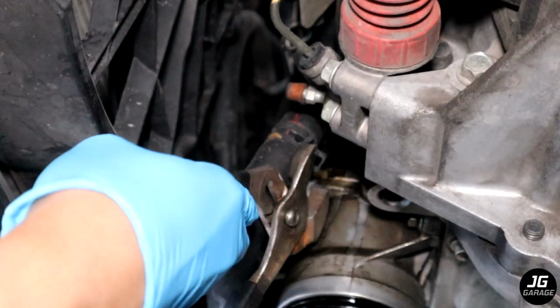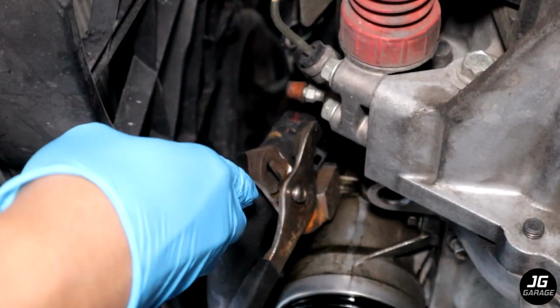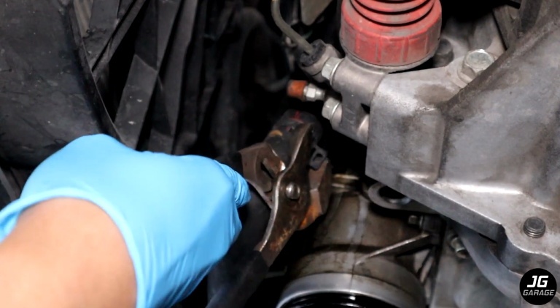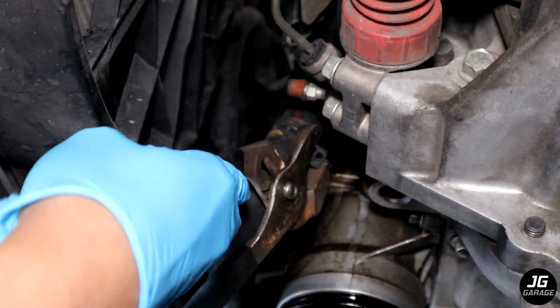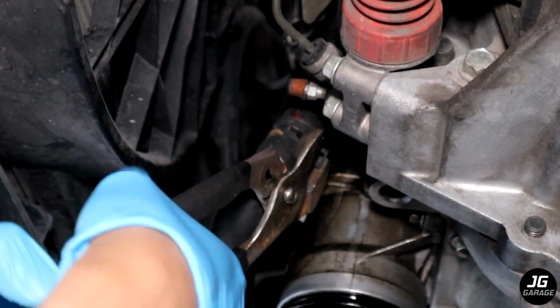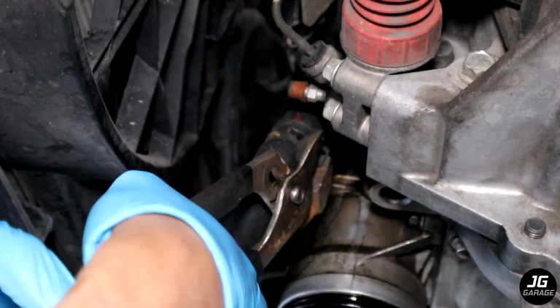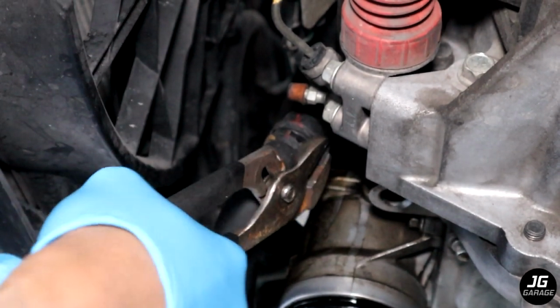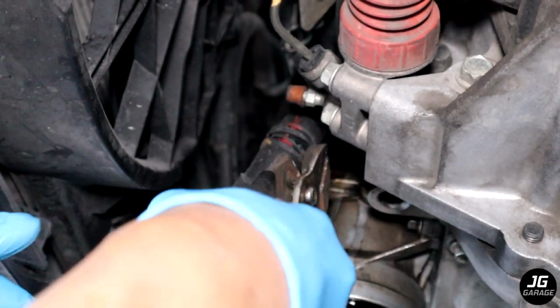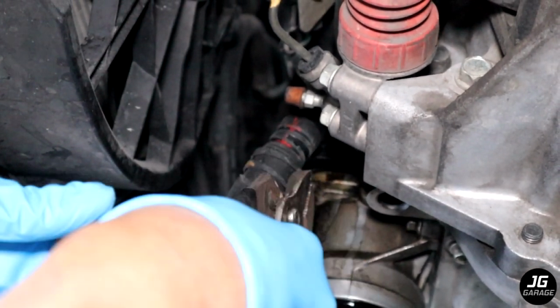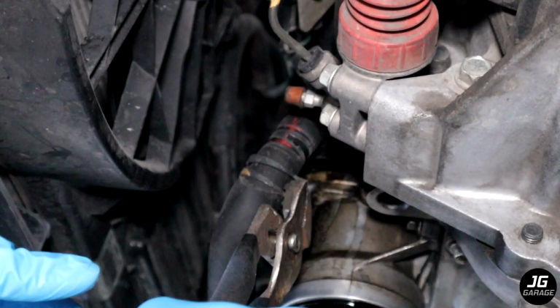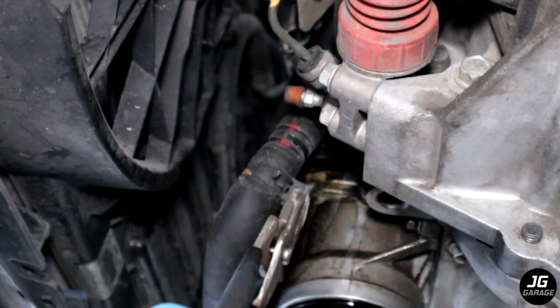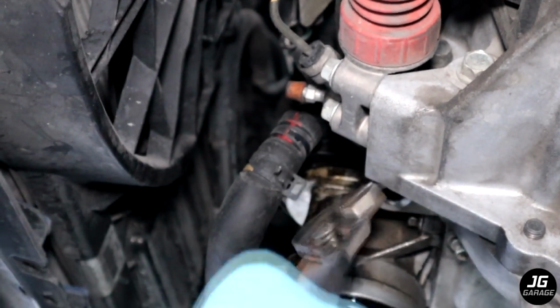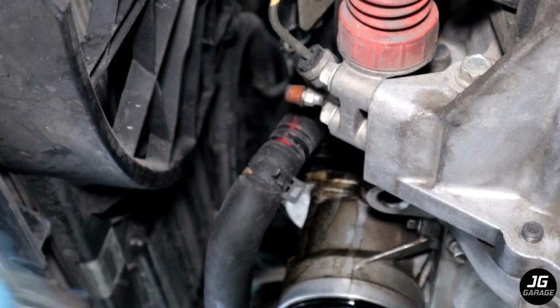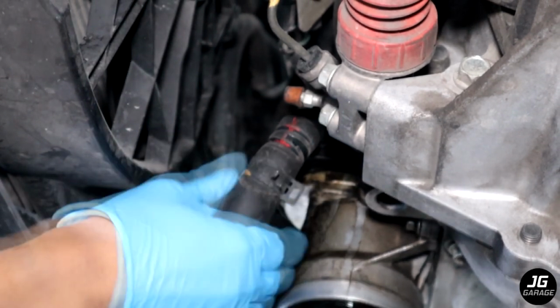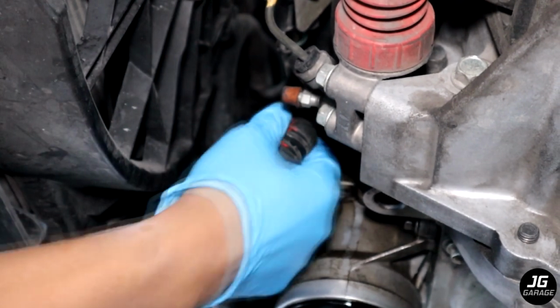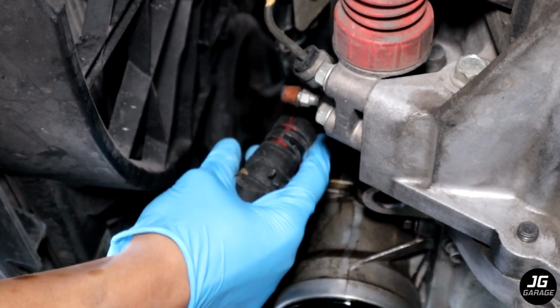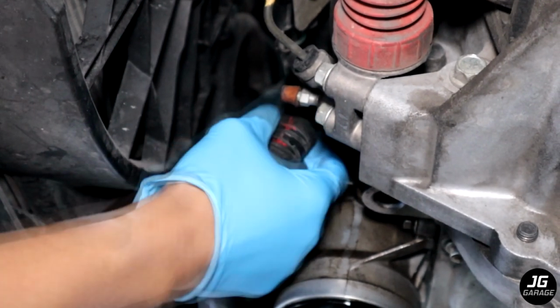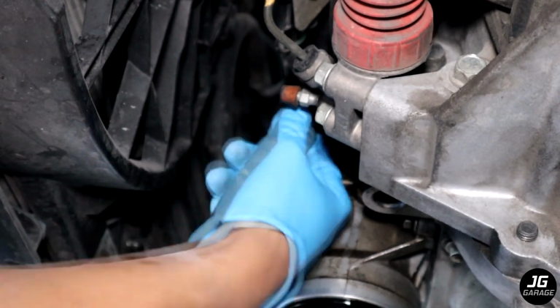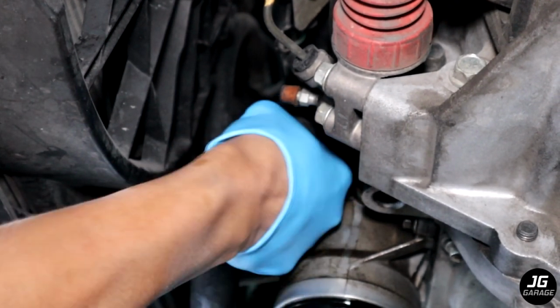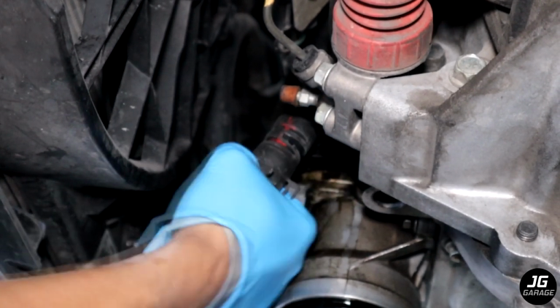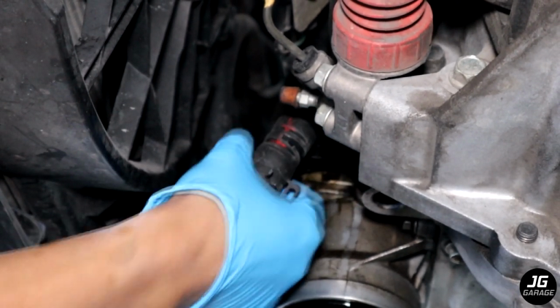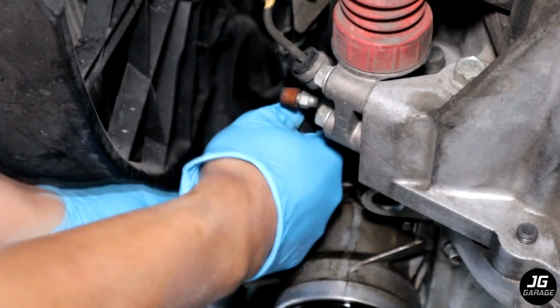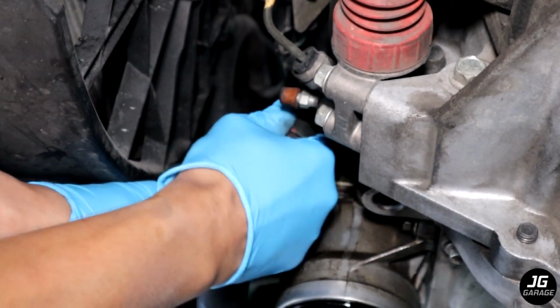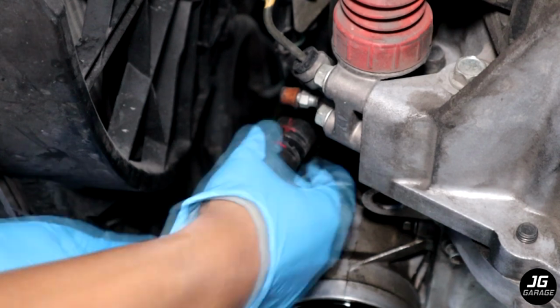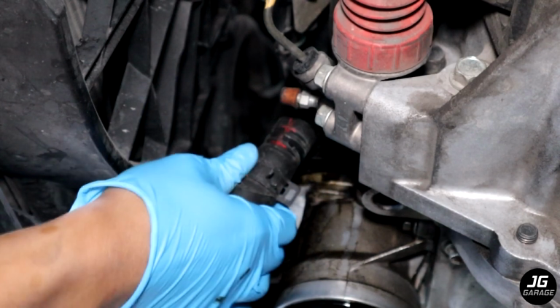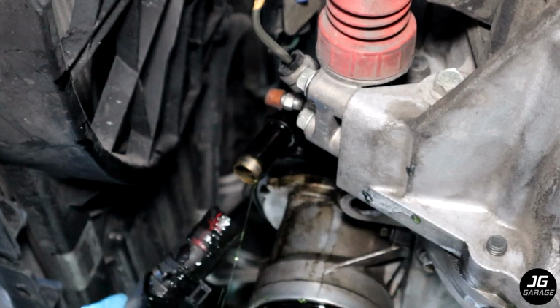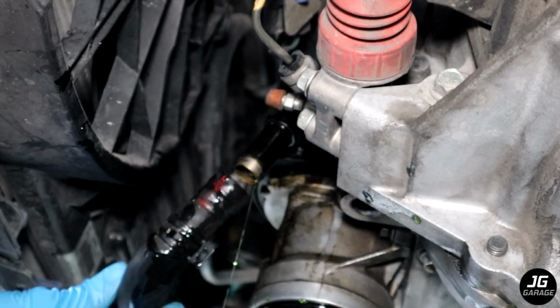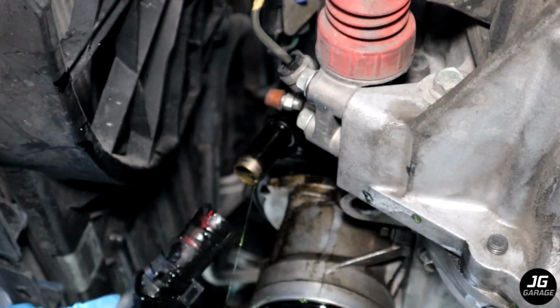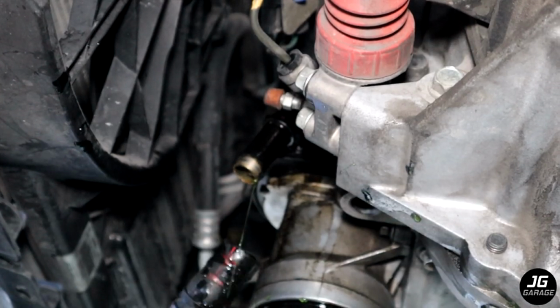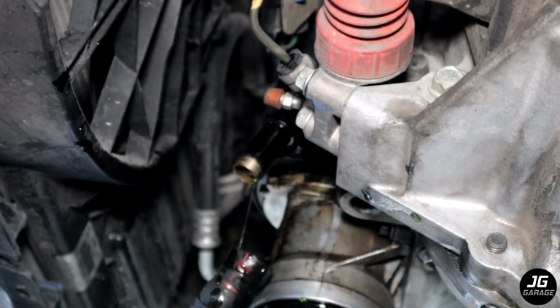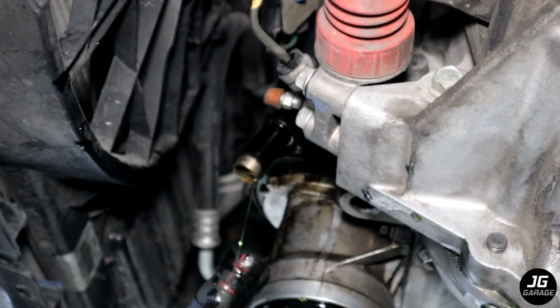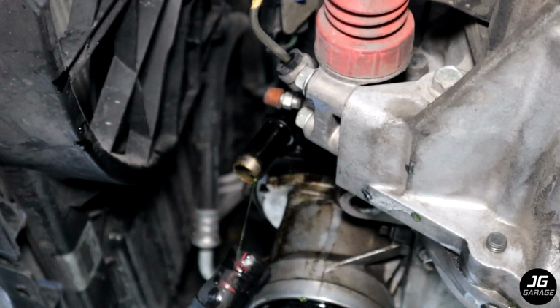Now it's time to remove this coolant hose. Use some pliers to remove the clamp. The hose will most likely be stuck and be very difficult to remove so I used a flathead to loosen the edges and I sprayed some WD-40 to help it slide off. There will be some coolant so make sure you have a bucket ready.